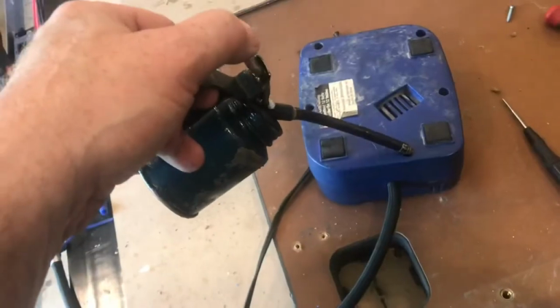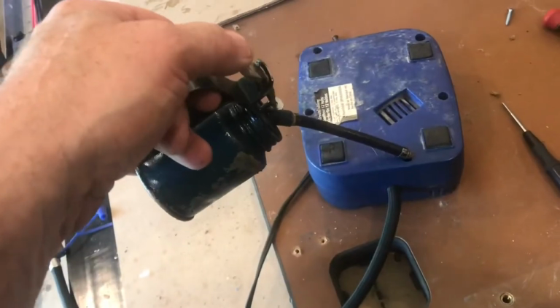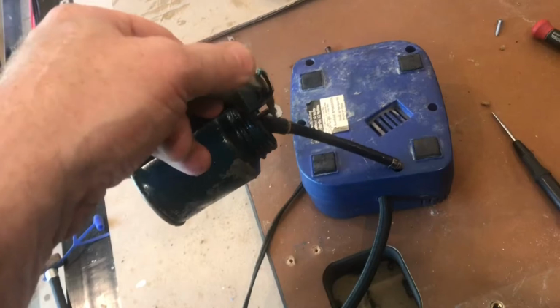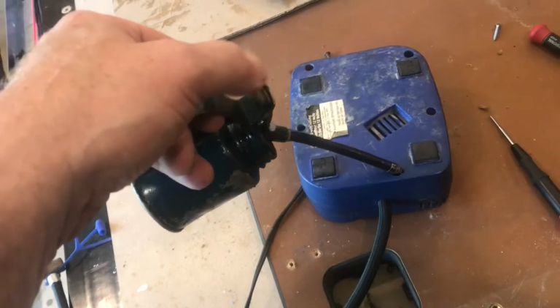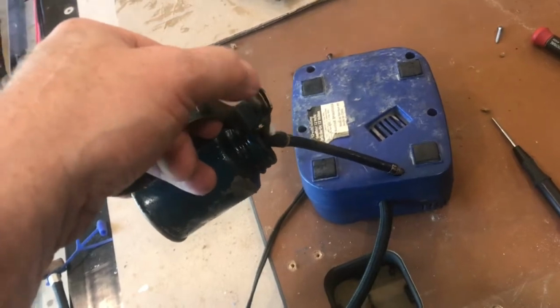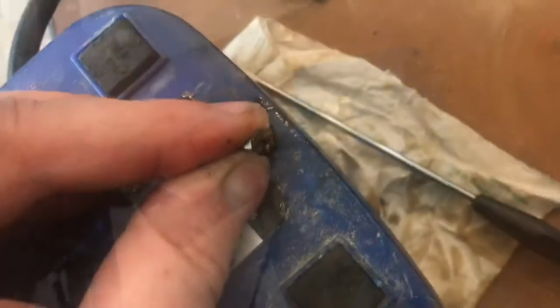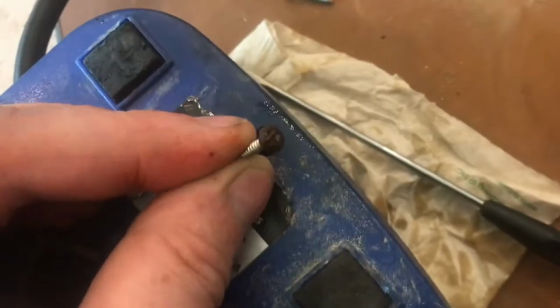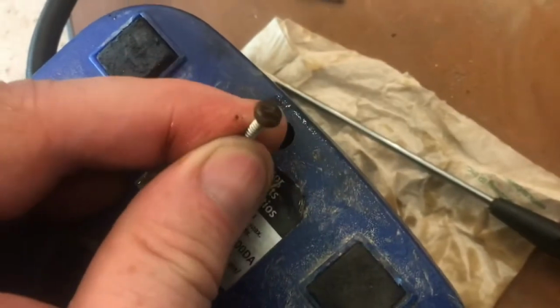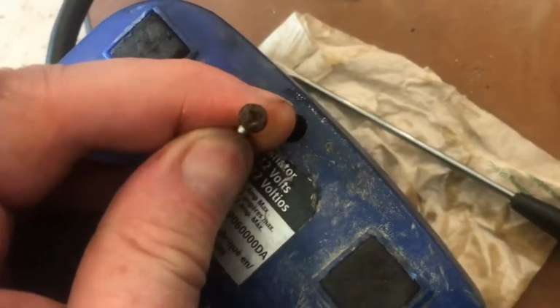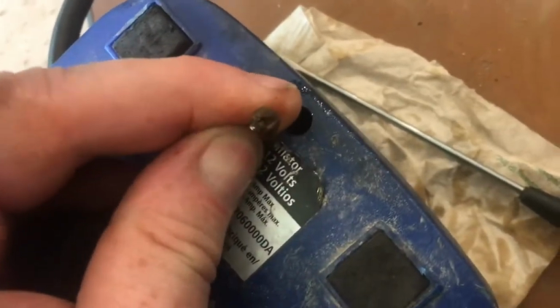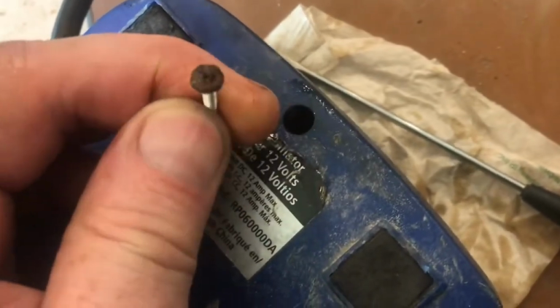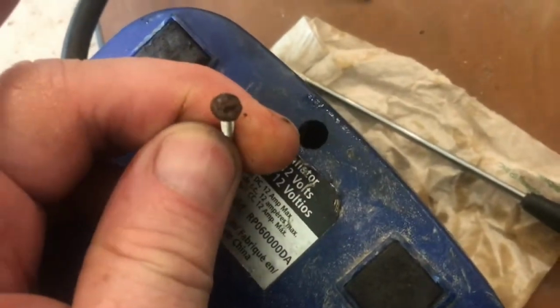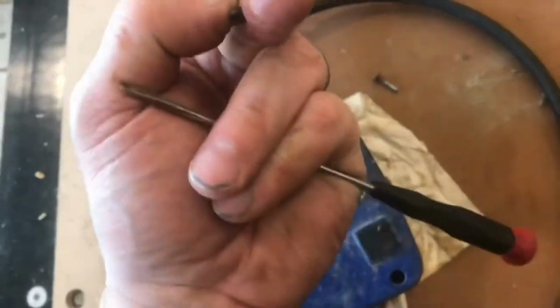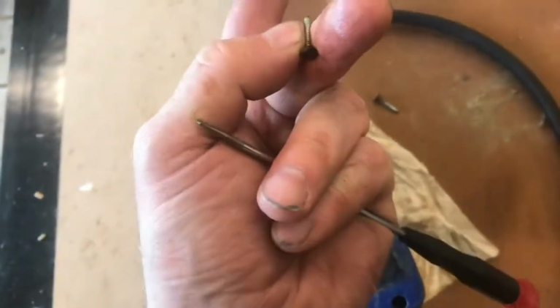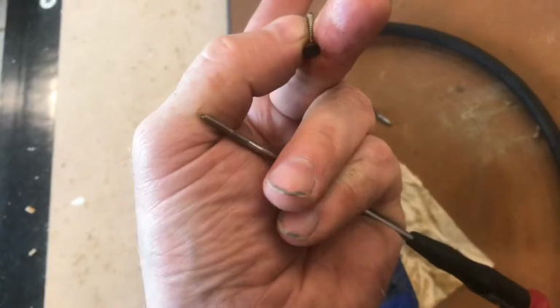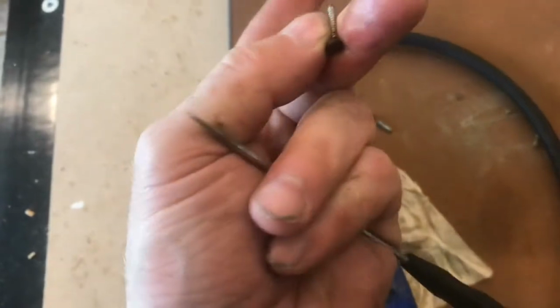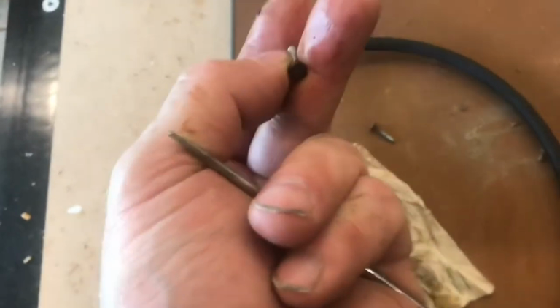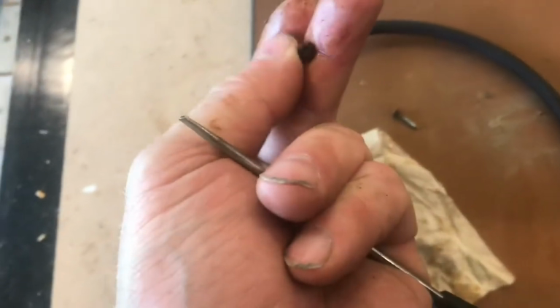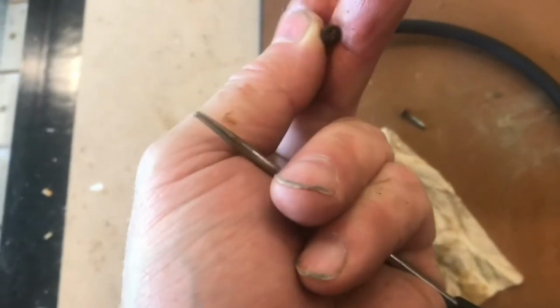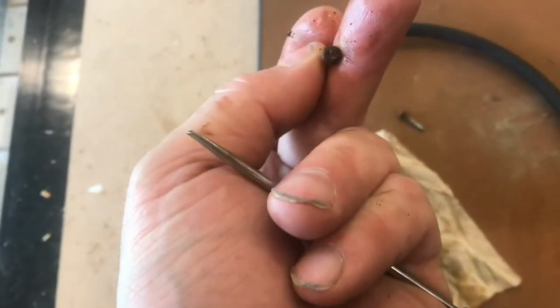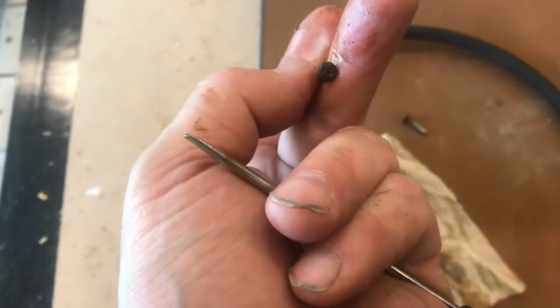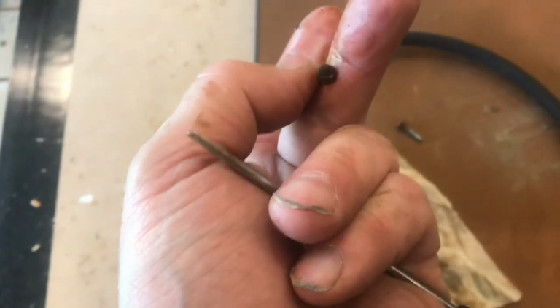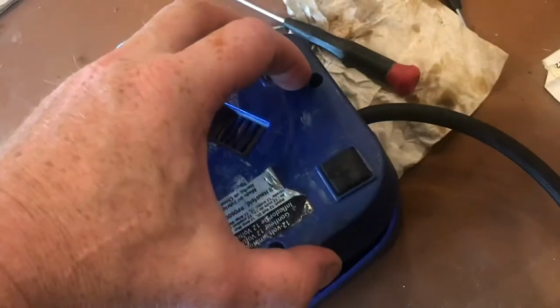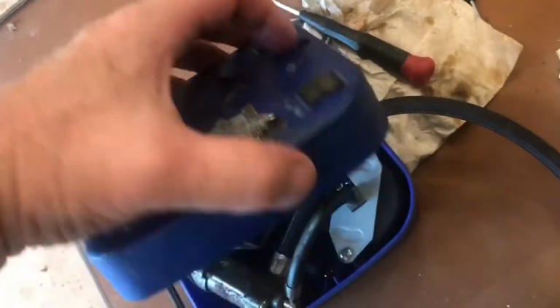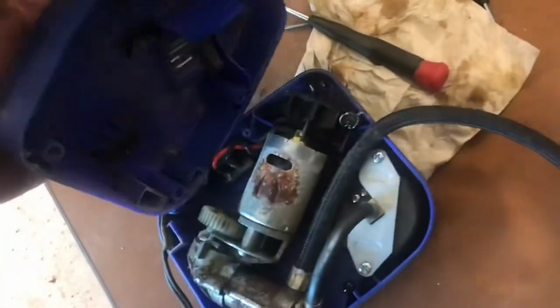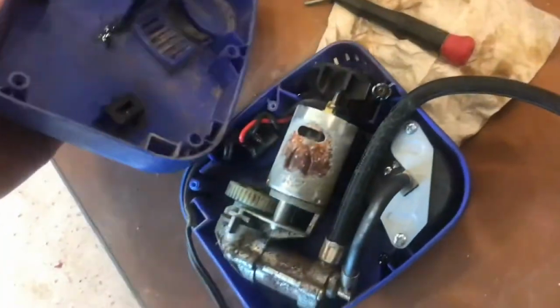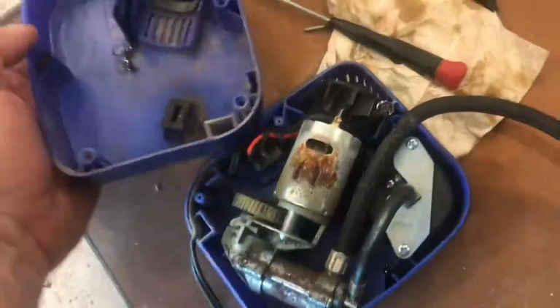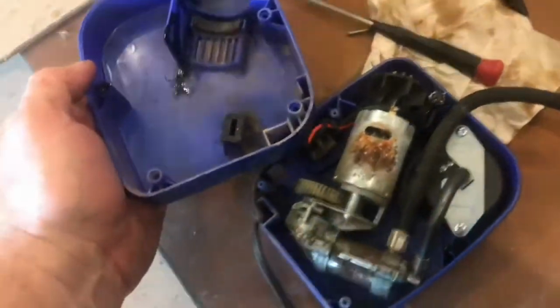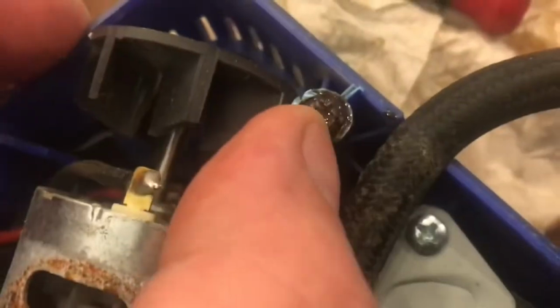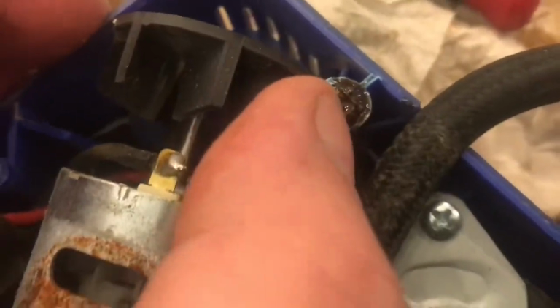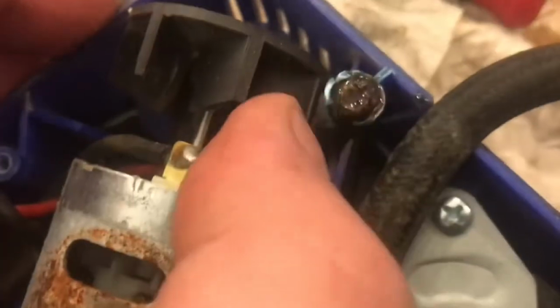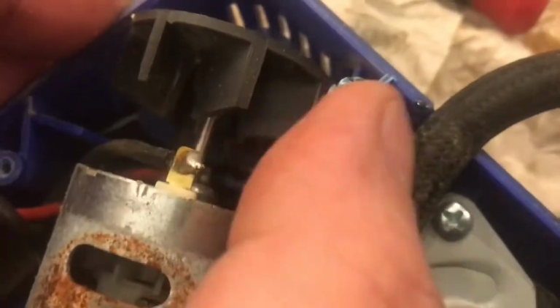I'll put some oil in here to loosen it up. You can see these screws are totally rusted. I had to use a flathead screwdriver to get them out — sometimes that sticks in a little better. I had to snap one of the plastic pieces off, but we got it. You can see how bad that screw is.